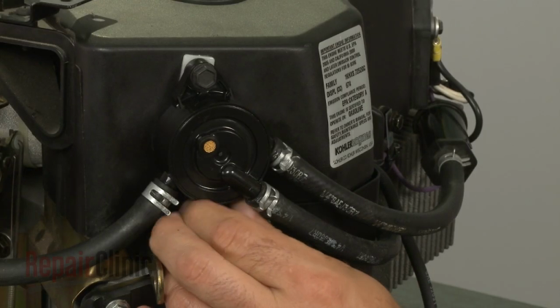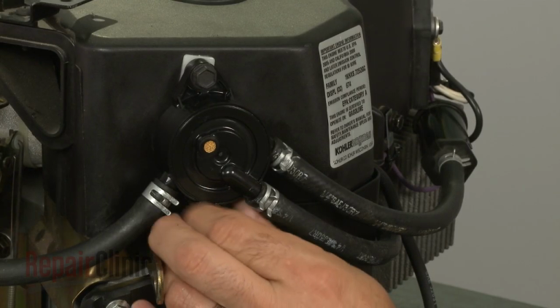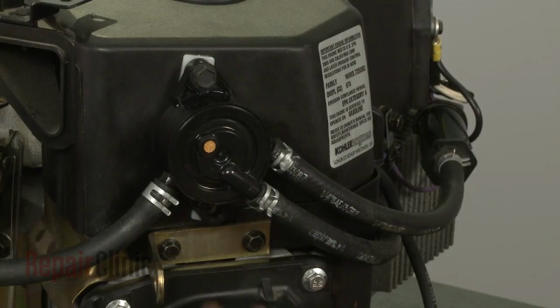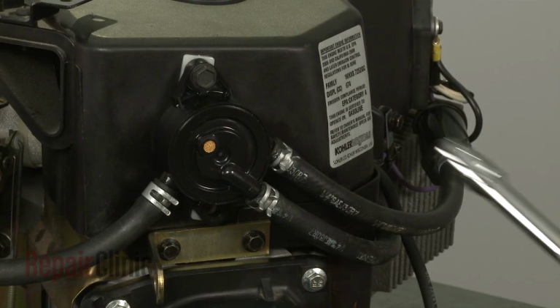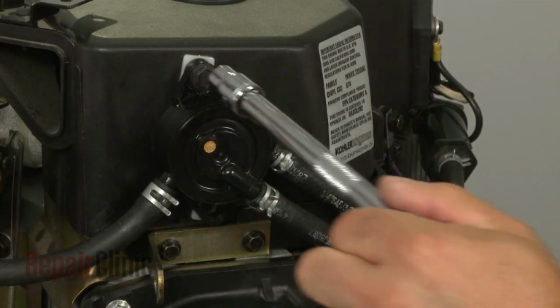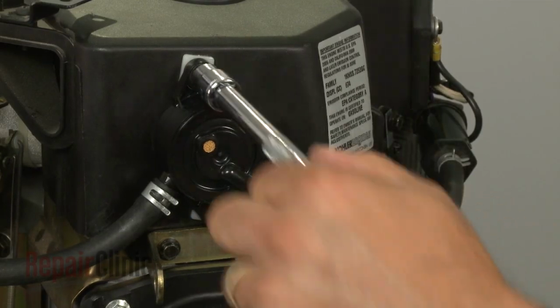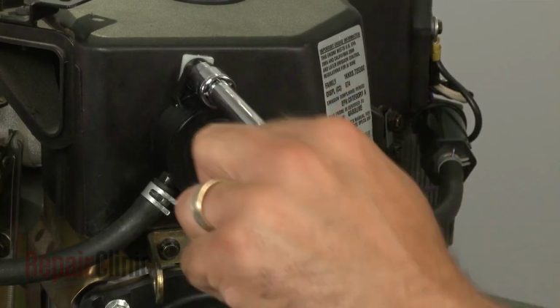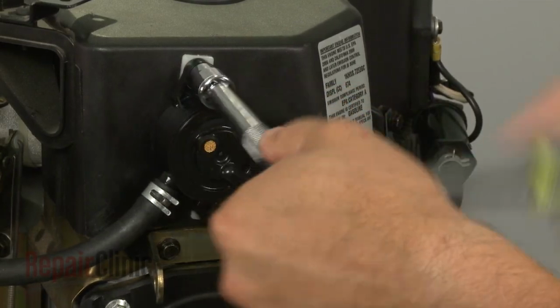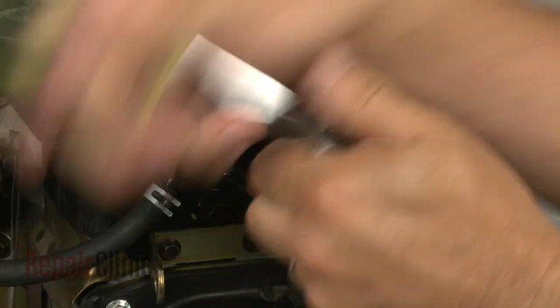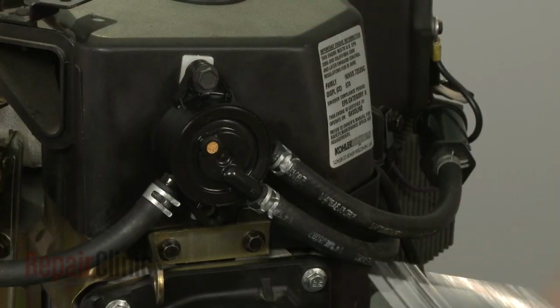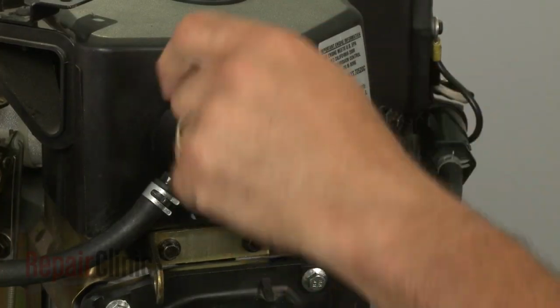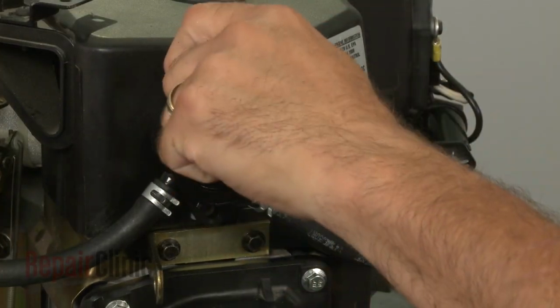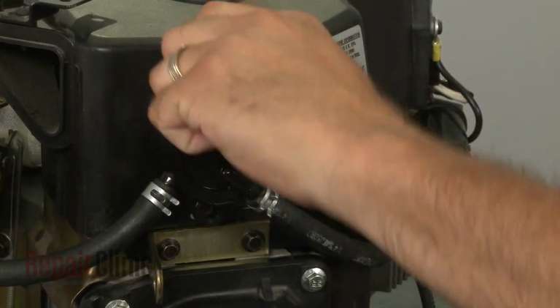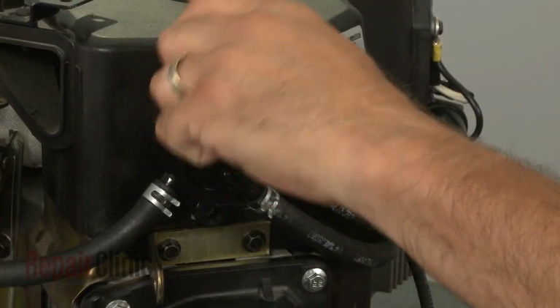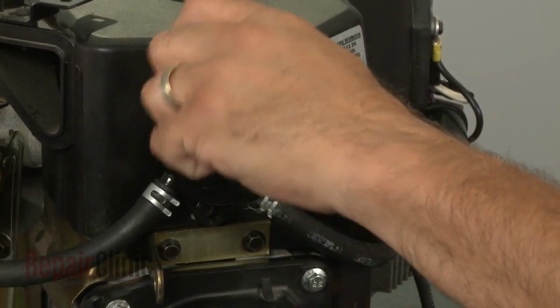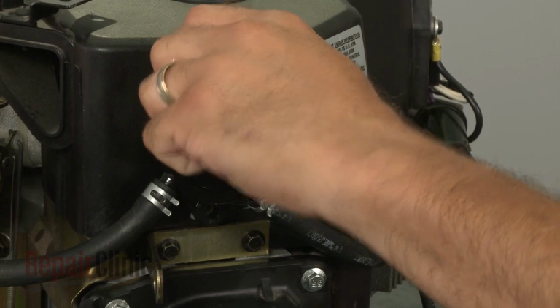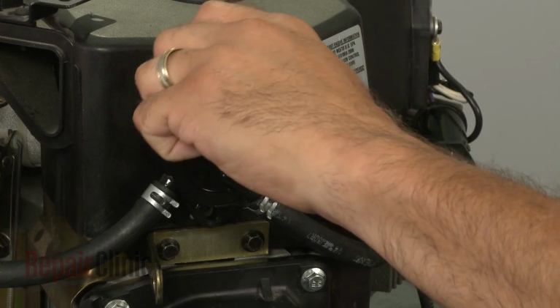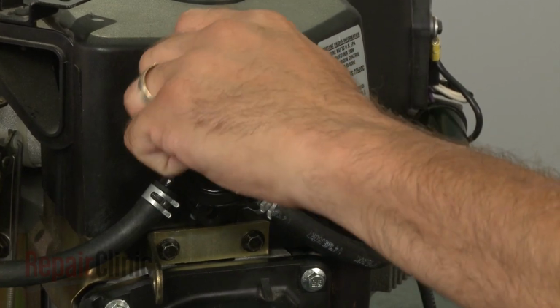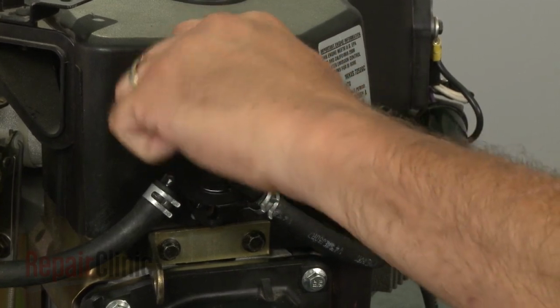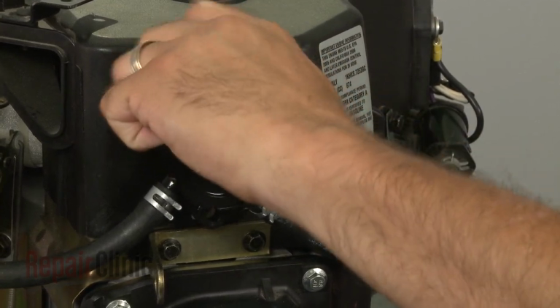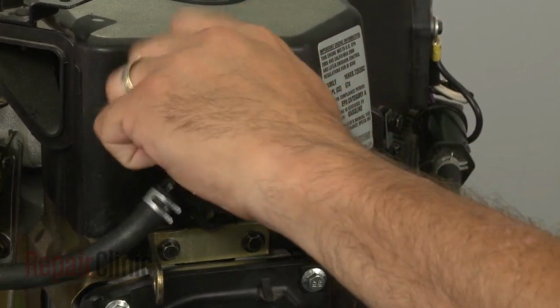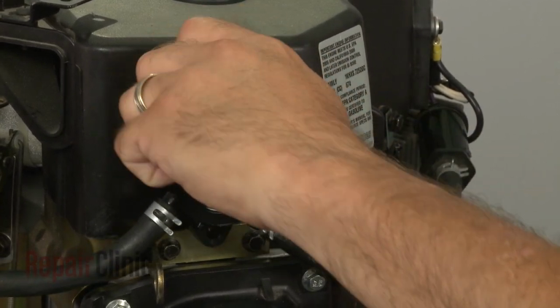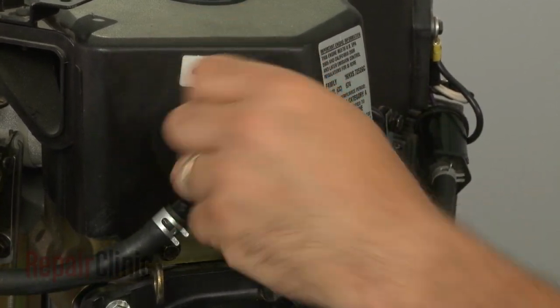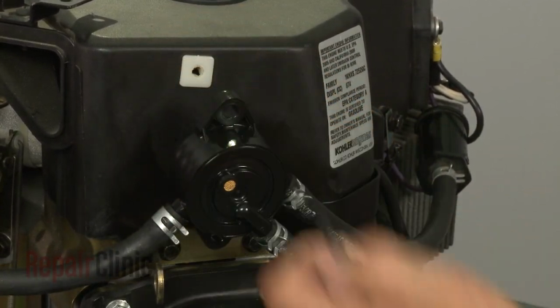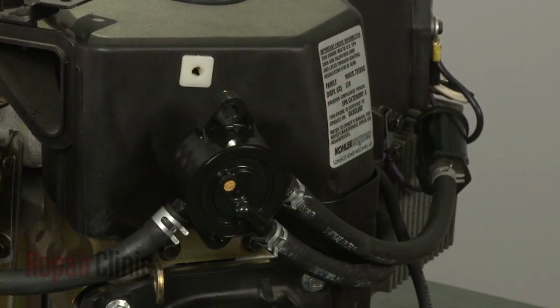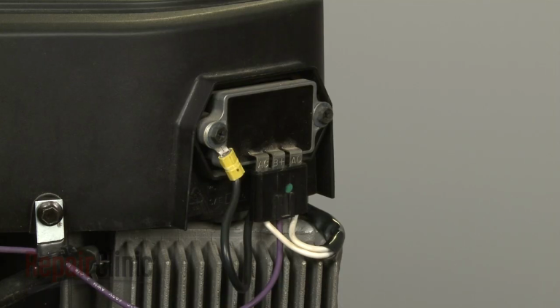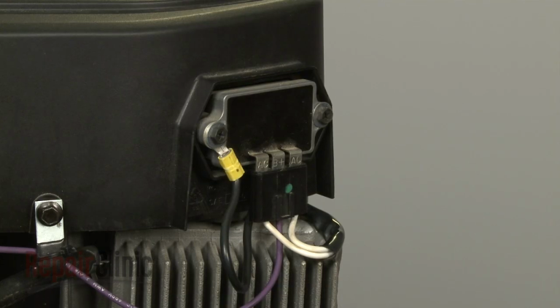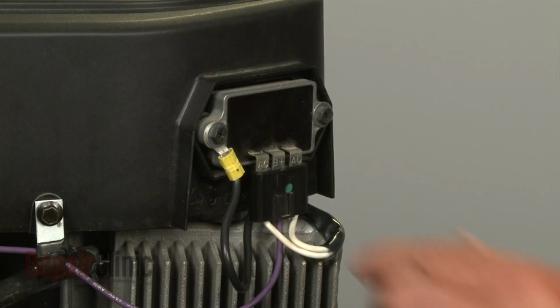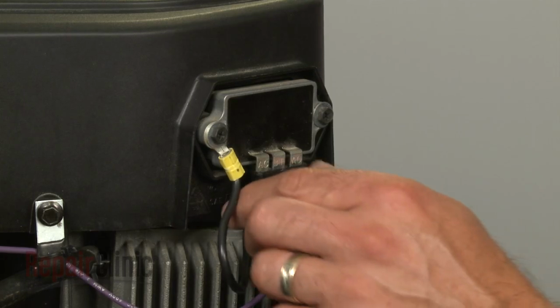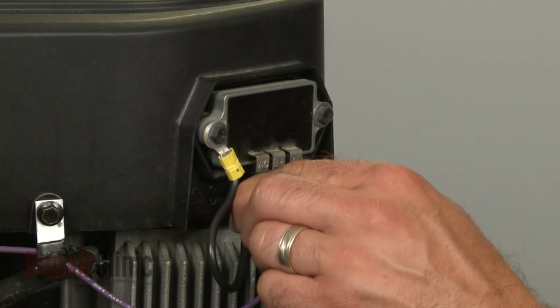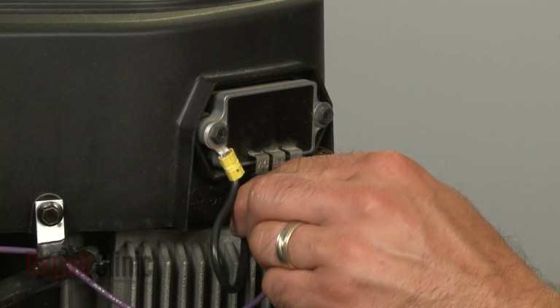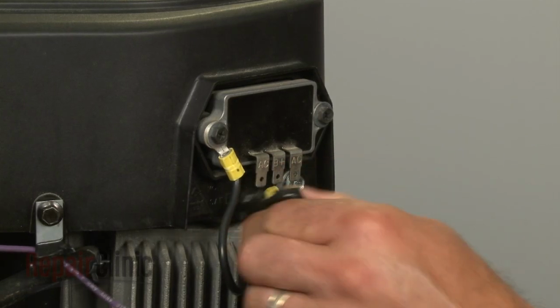Next, remove the bolts to release the fuel pump. Disconnect the regulator rectifier wire harness.